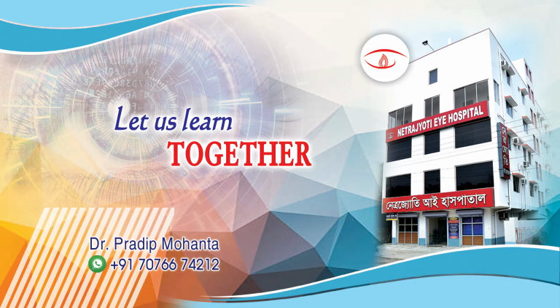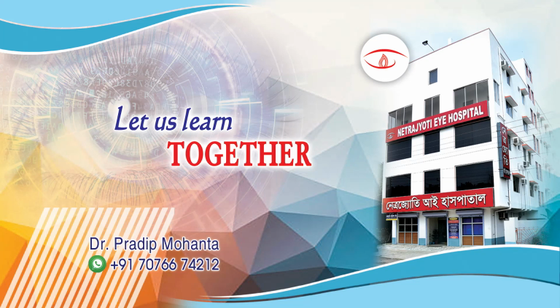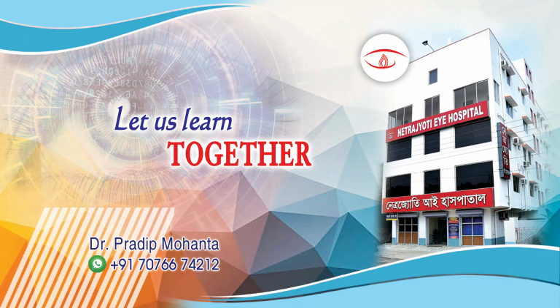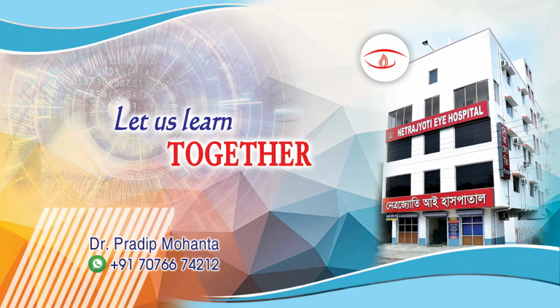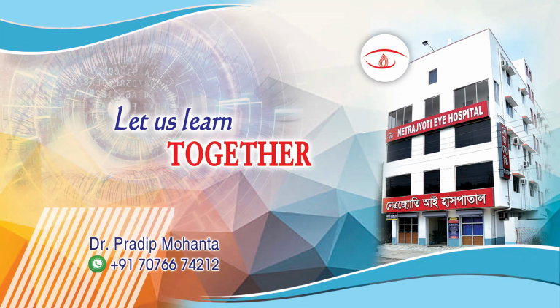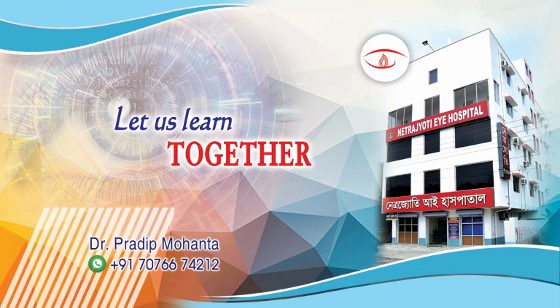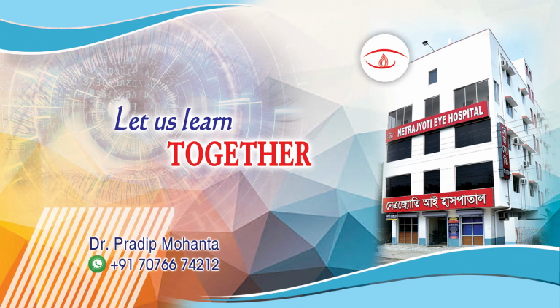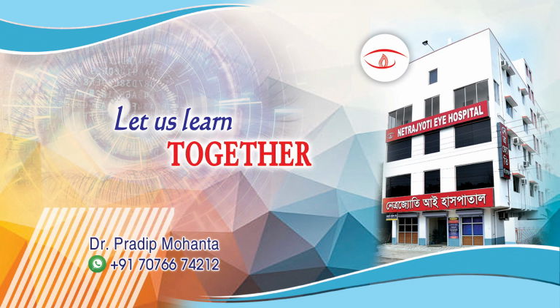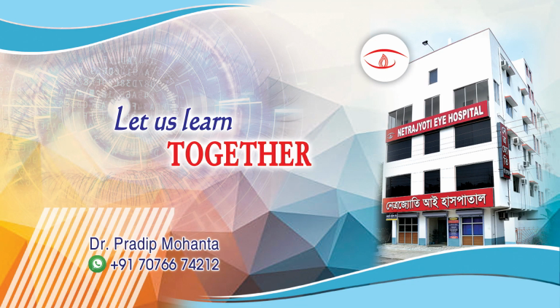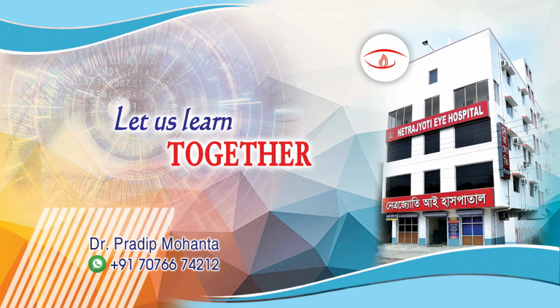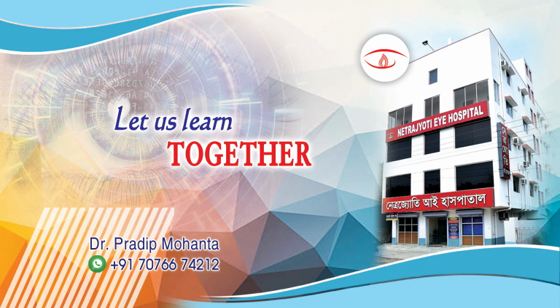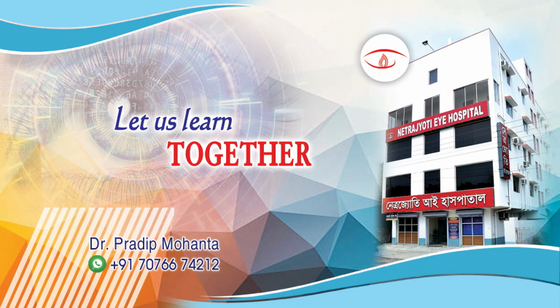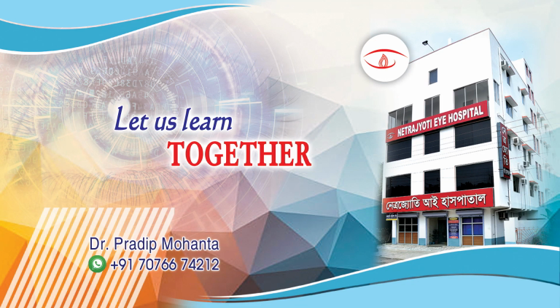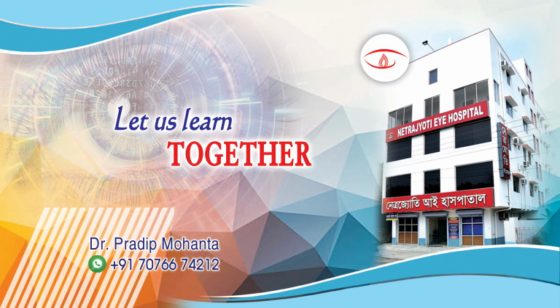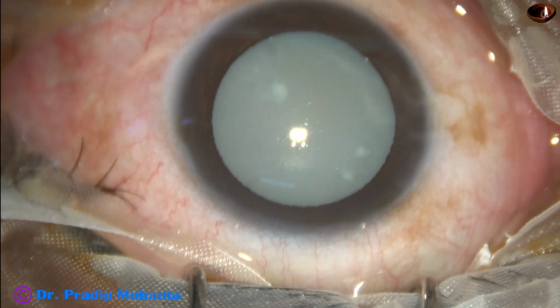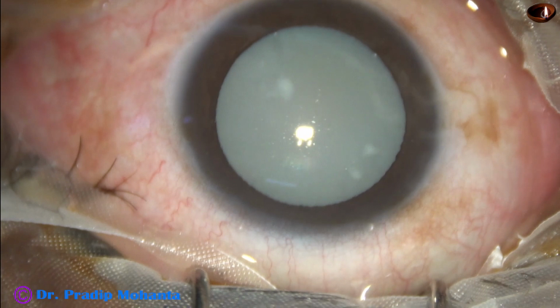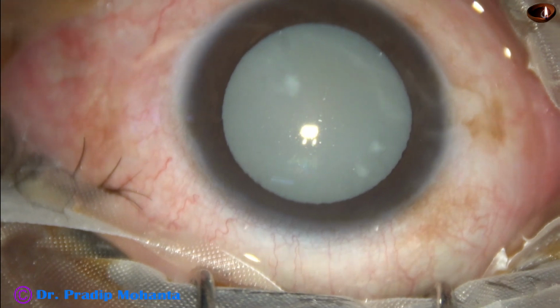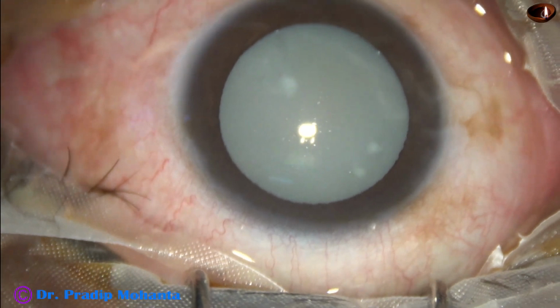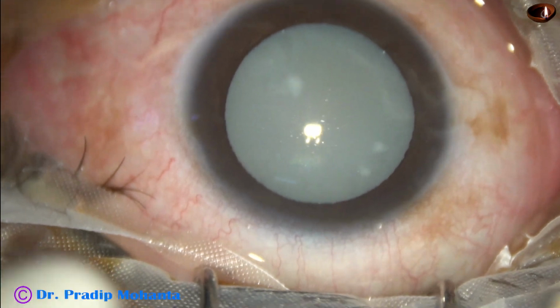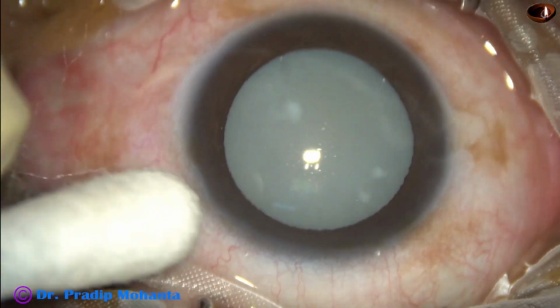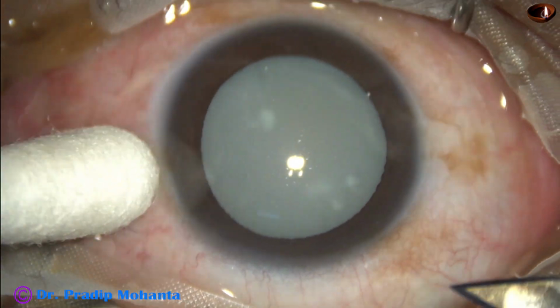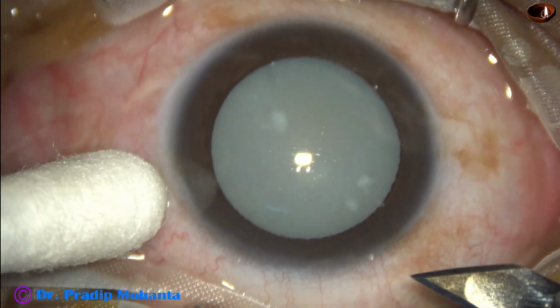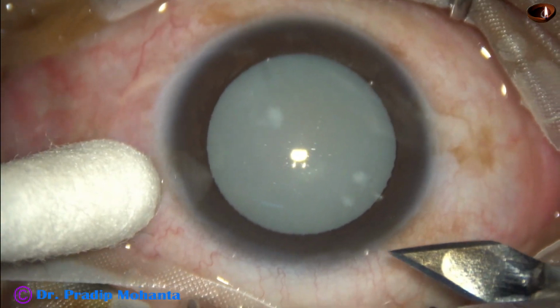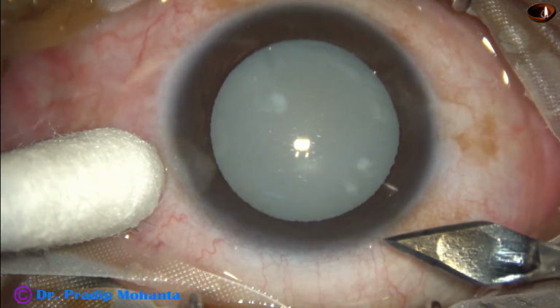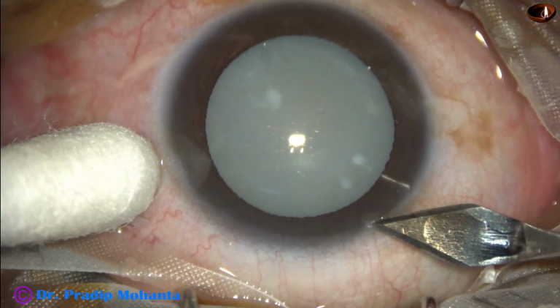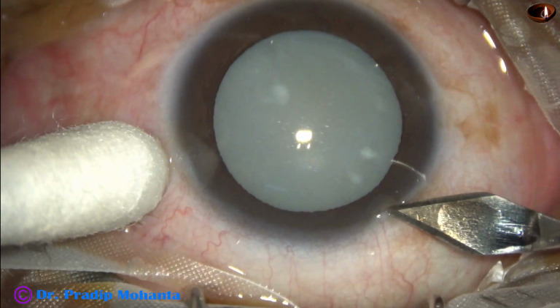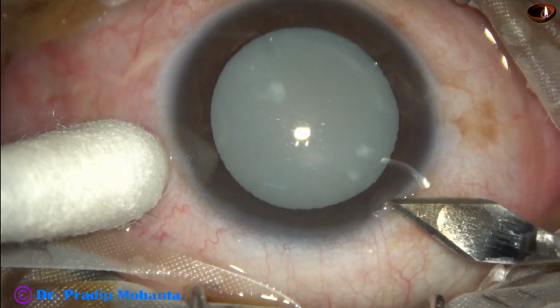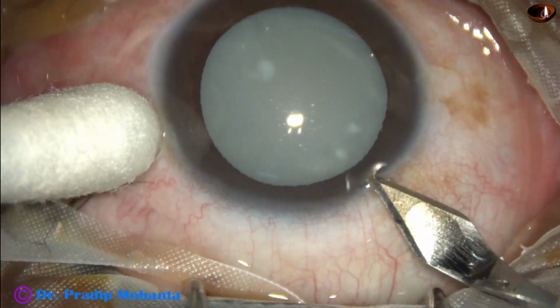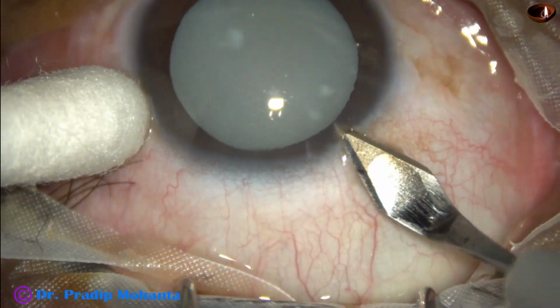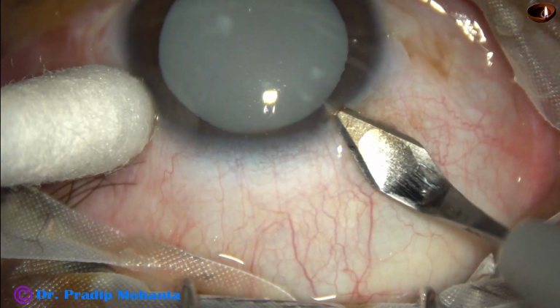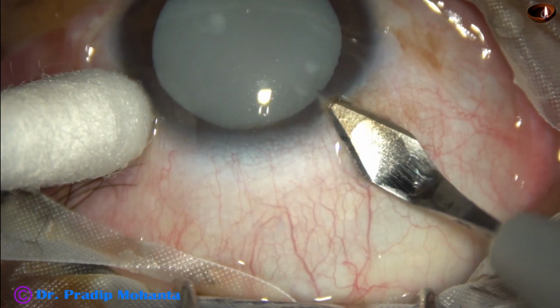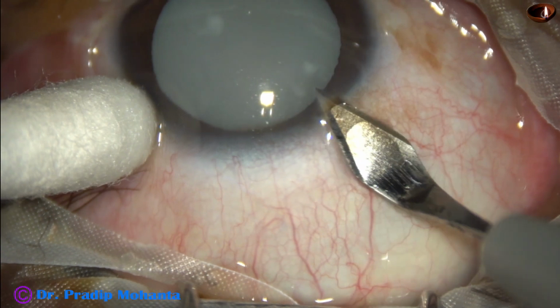Friends, welcome to my workplace for hands-on phaco and SICS training. In this video we are going to see management of a hypermature Morgagnian cataract.